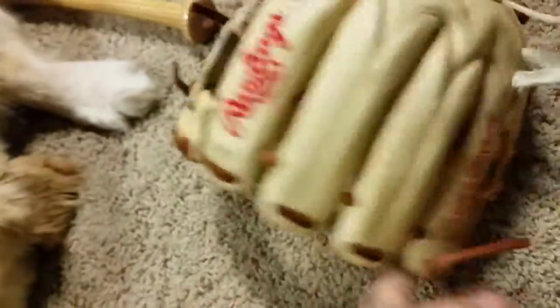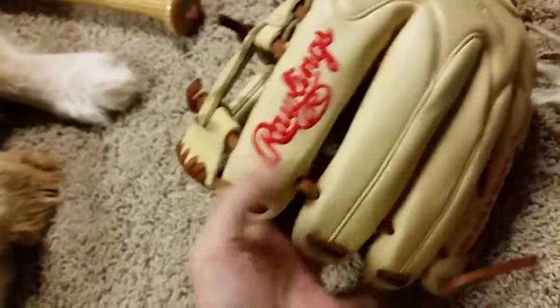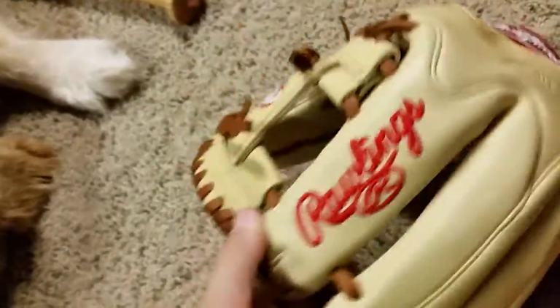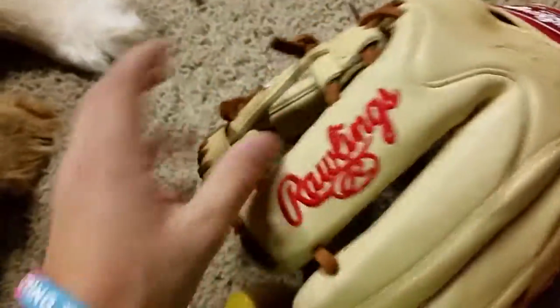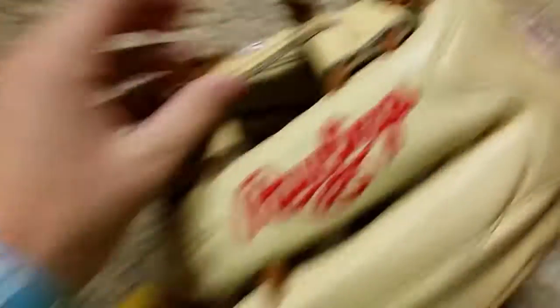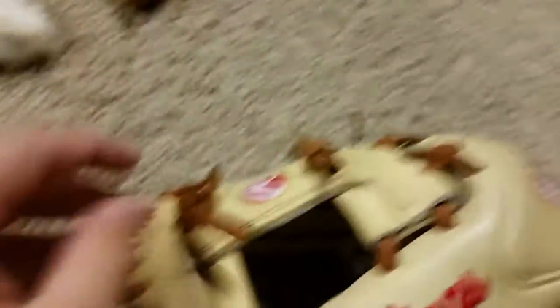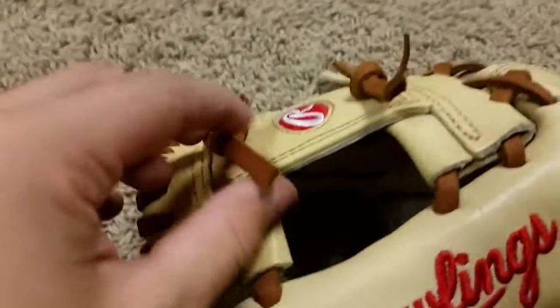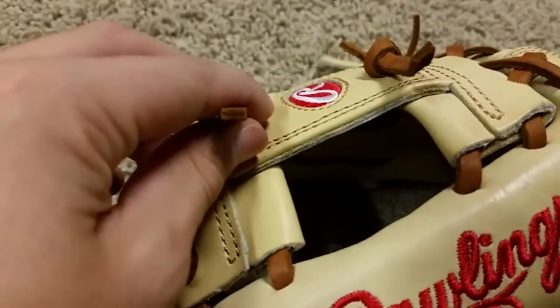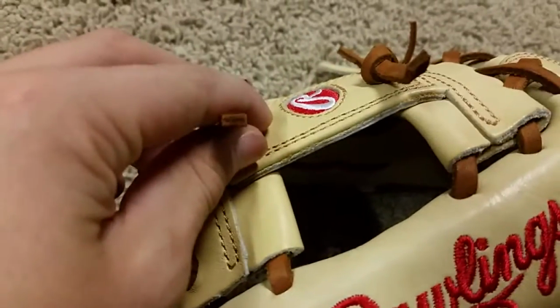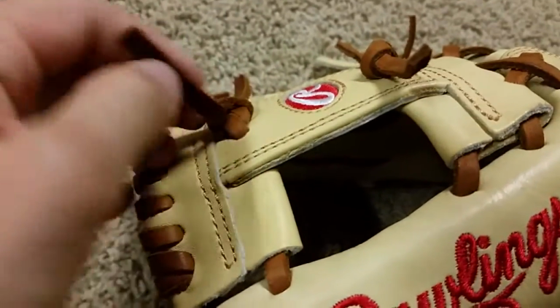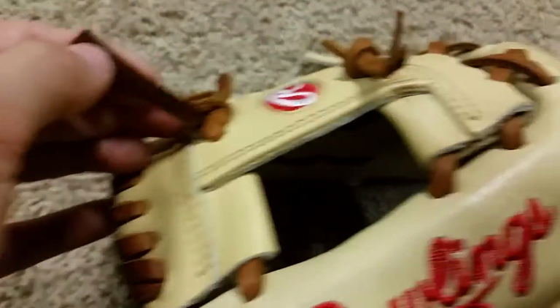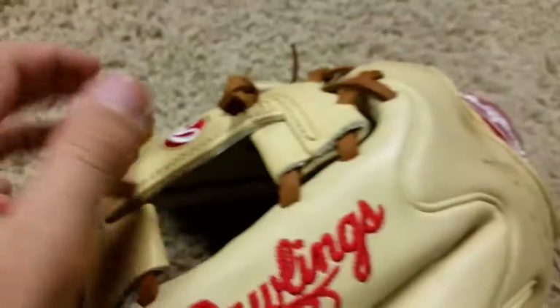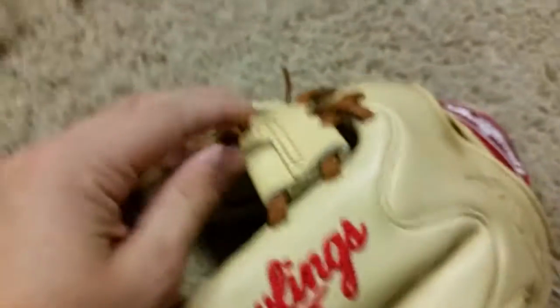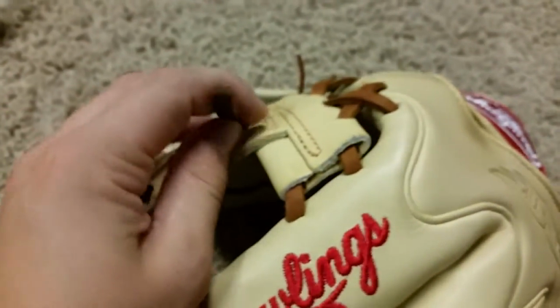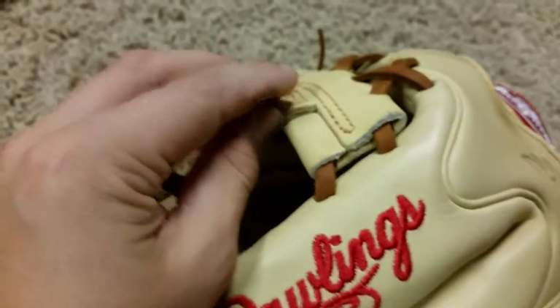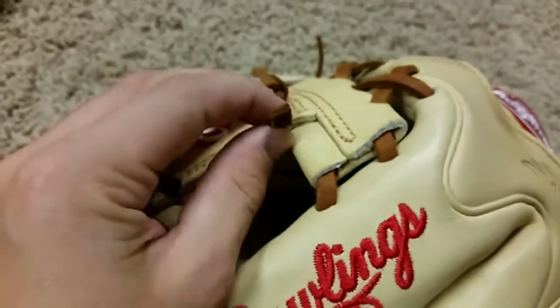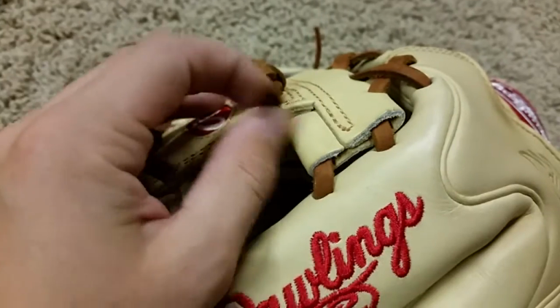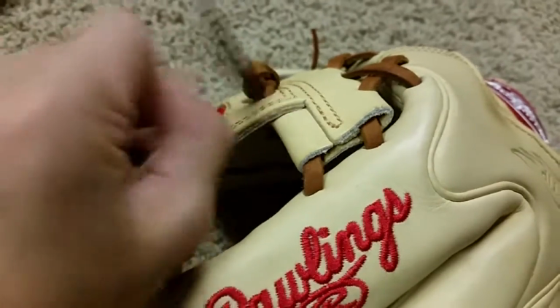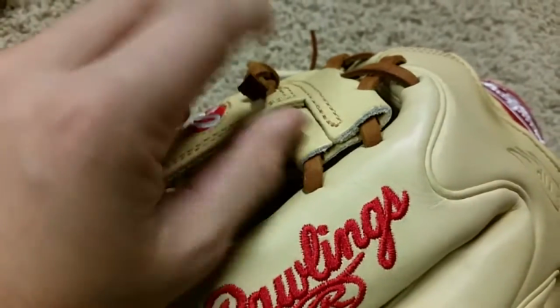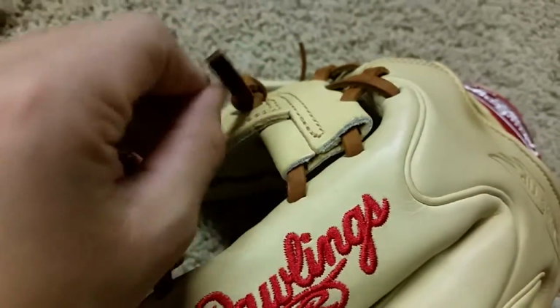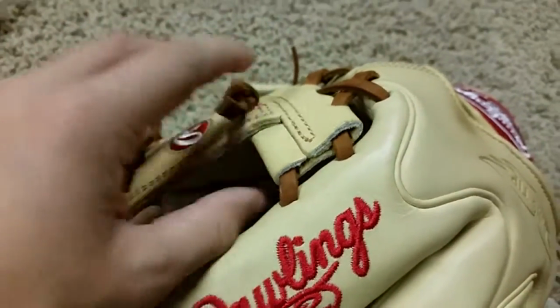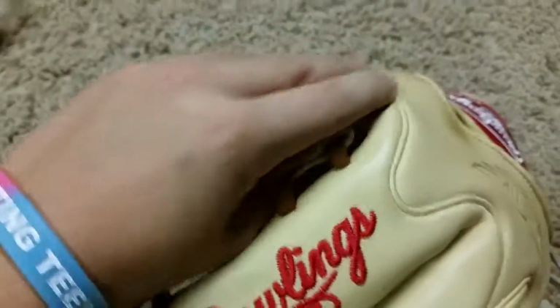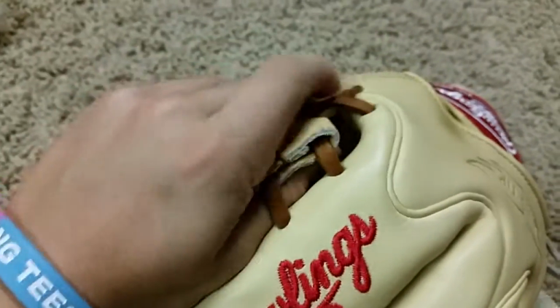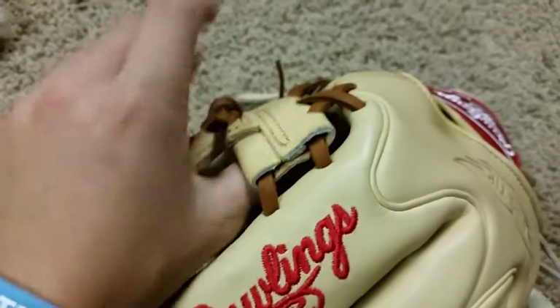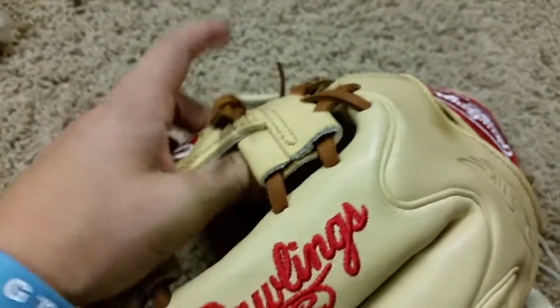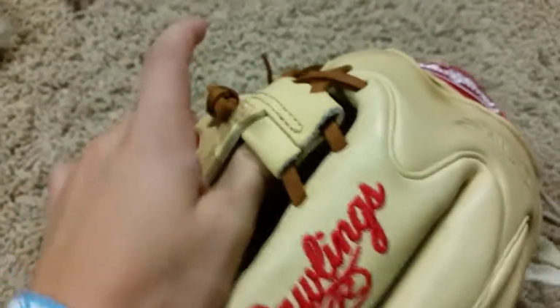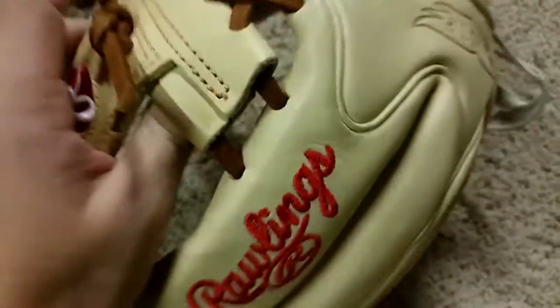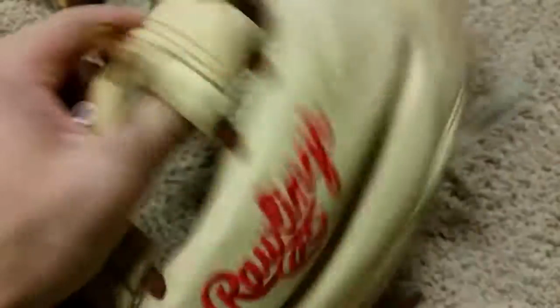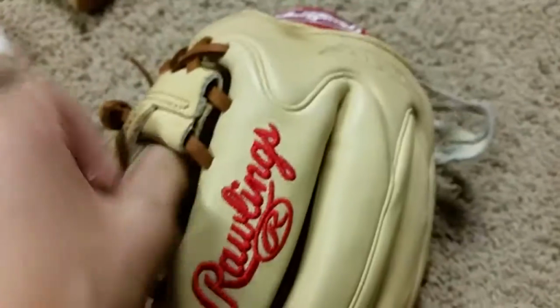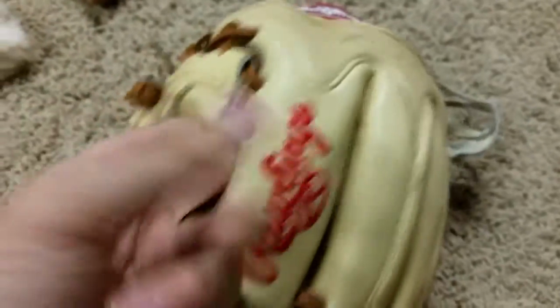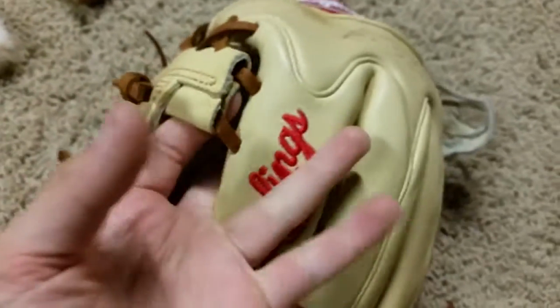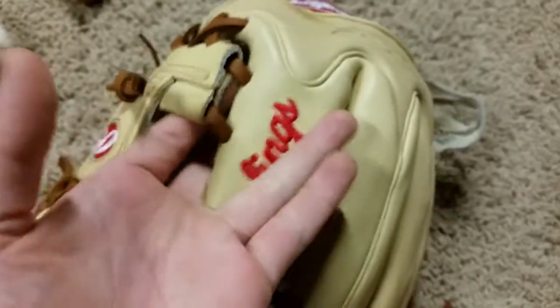The web lace is pretty decent — this is a really good lace right here, it's thick. This other part is not as soft, but it's still nice. It hasn't really stretched too much — it's stretched a little bit.